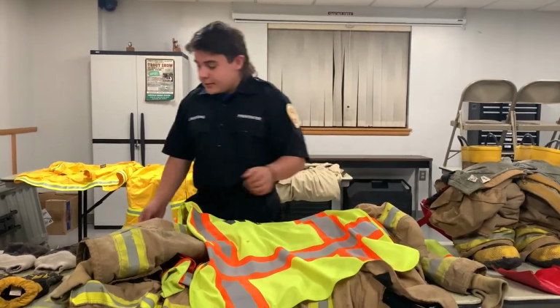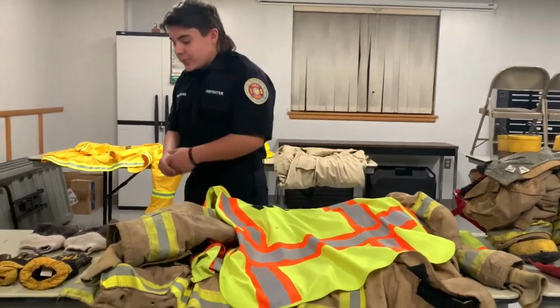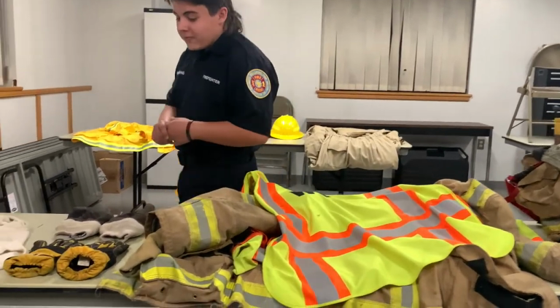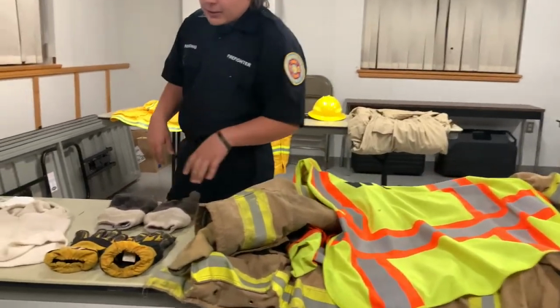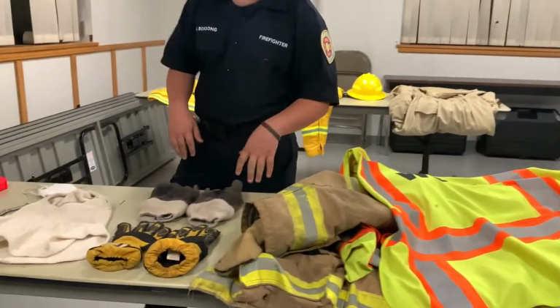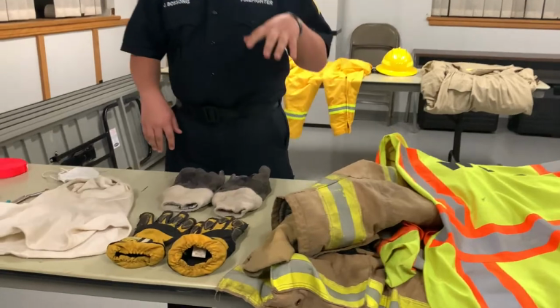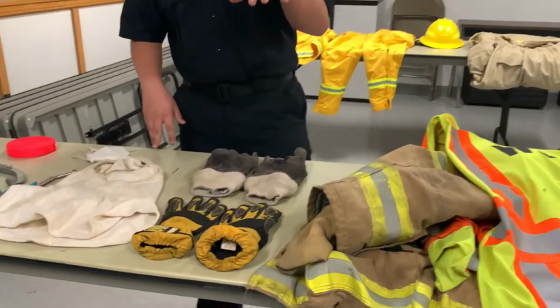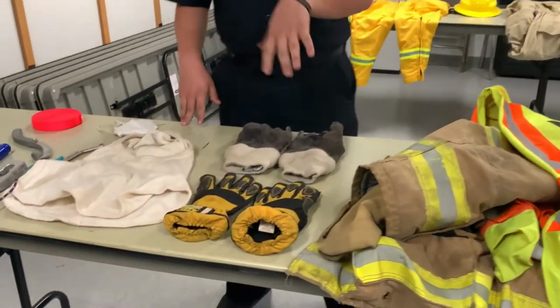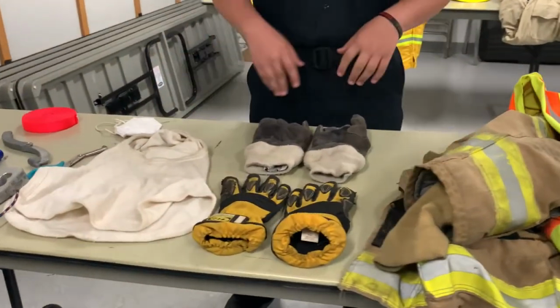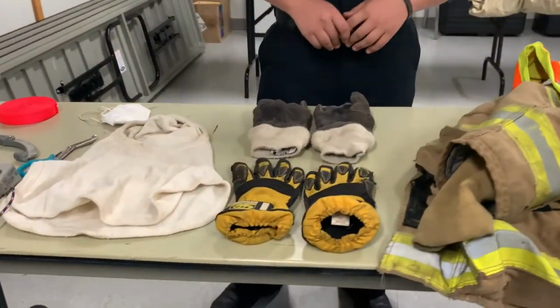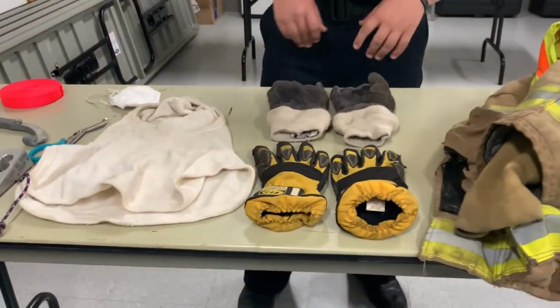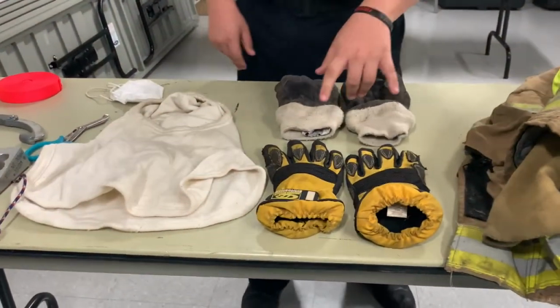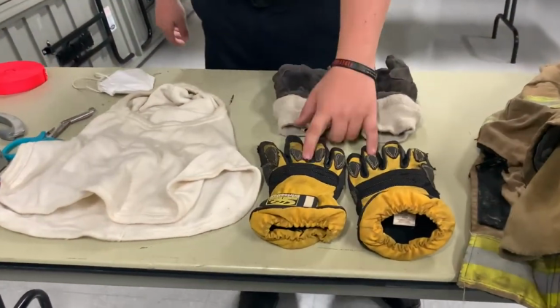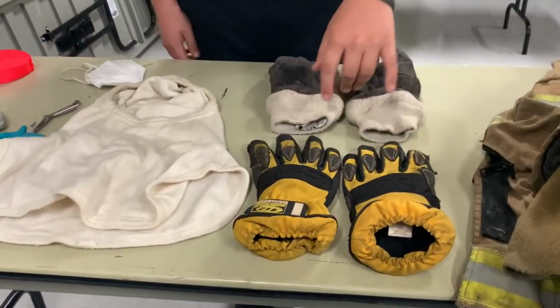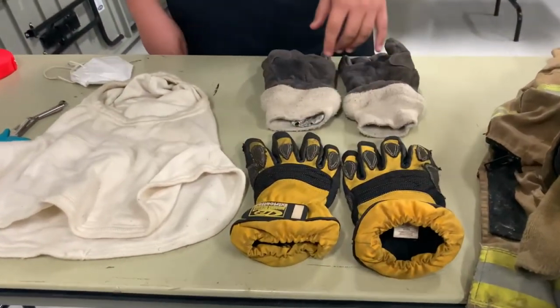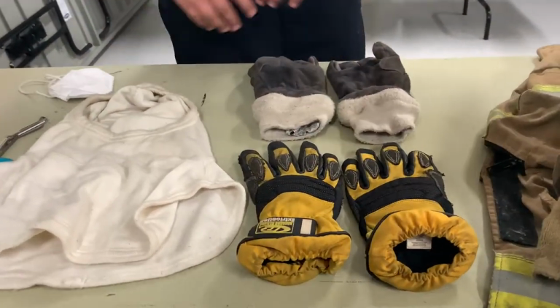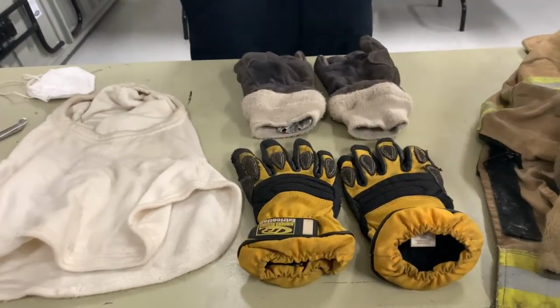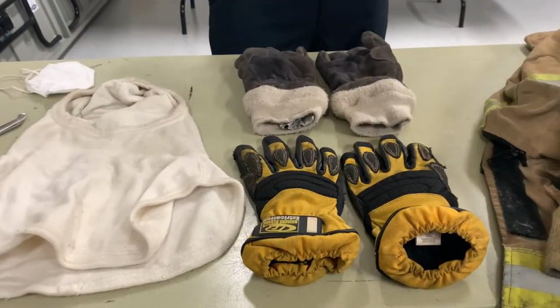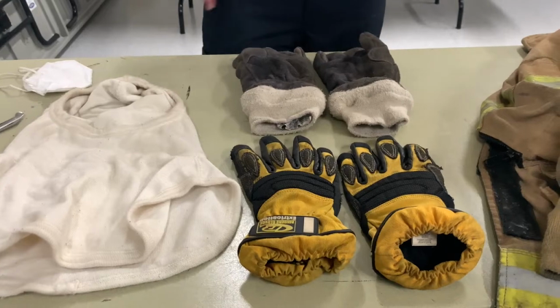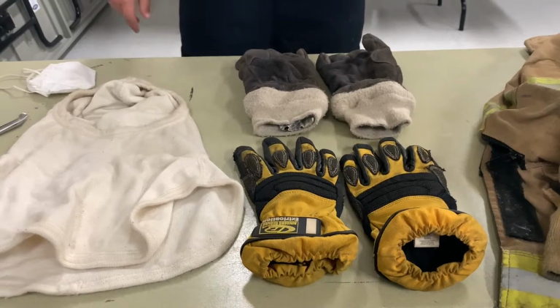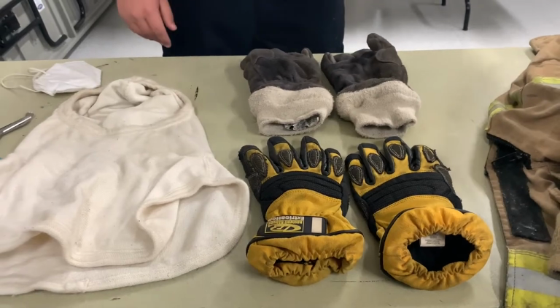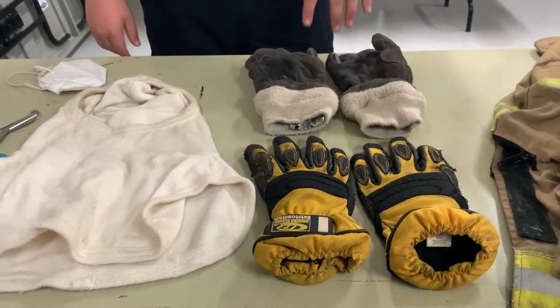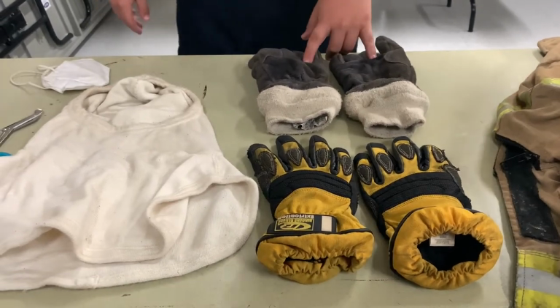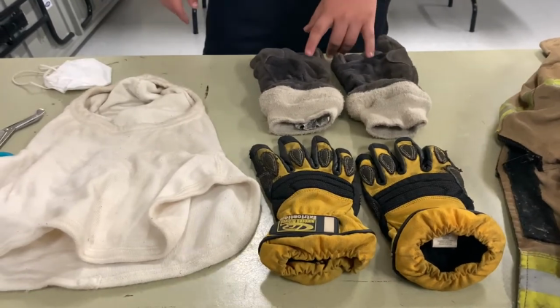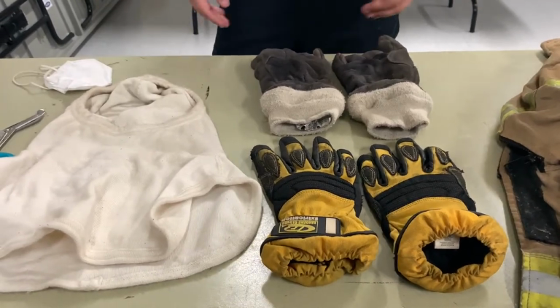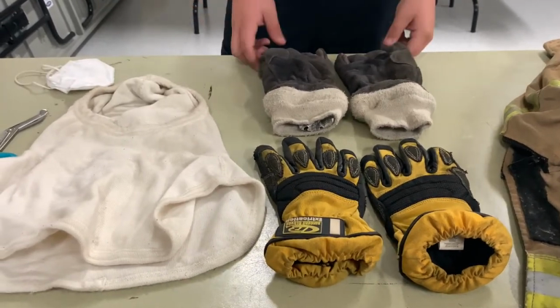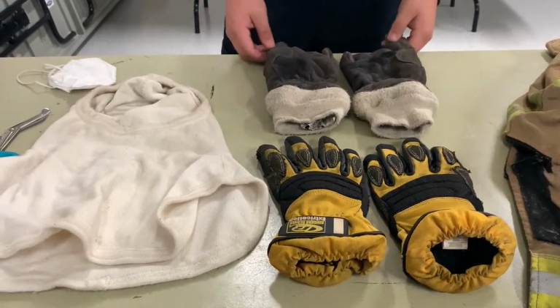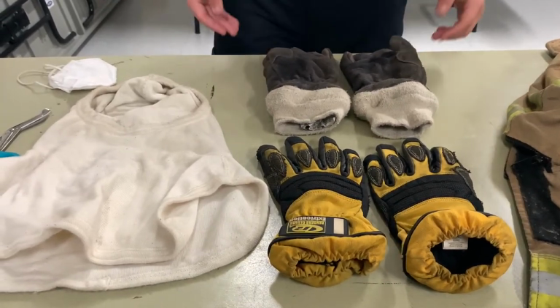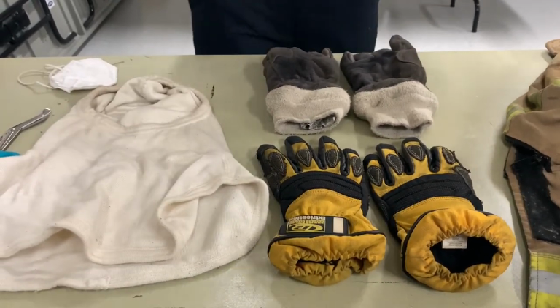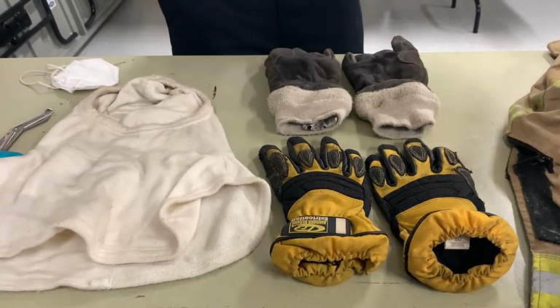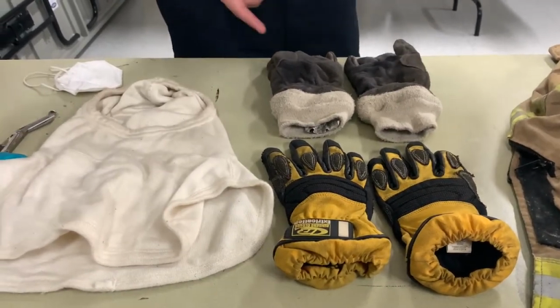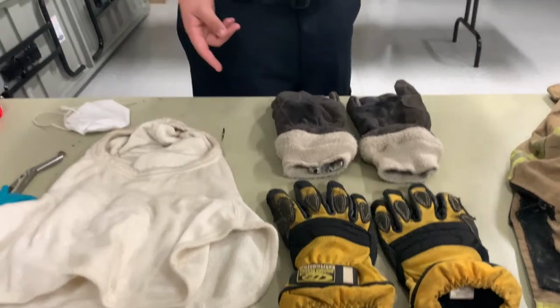We got our fire gloves and our extrication gloves. The extrication gloves are used for vehicle rescue and all sorts of rescue. The fire gloves are used for fire — they are meant to be fireproof. The extrication gloves are not fireproof.